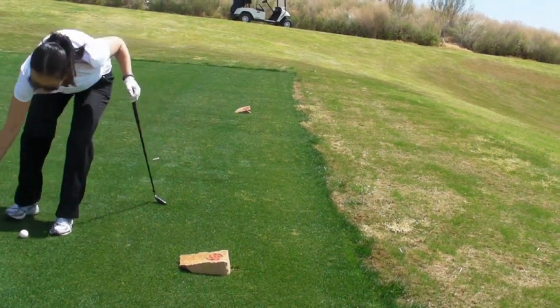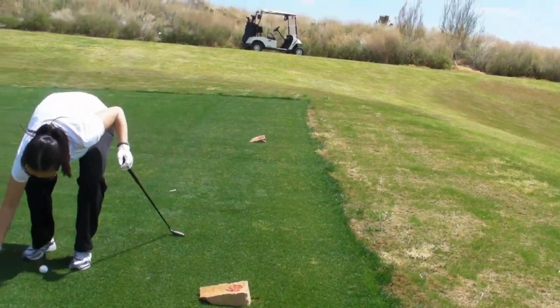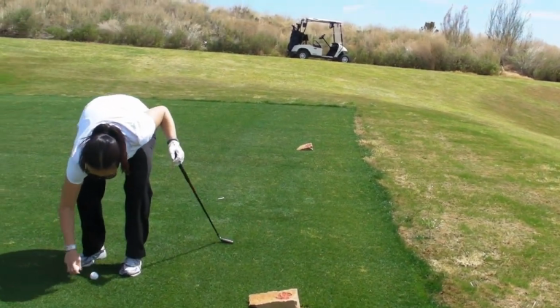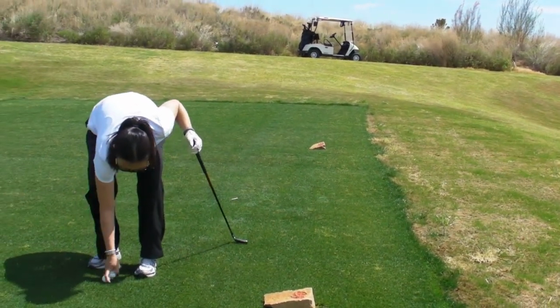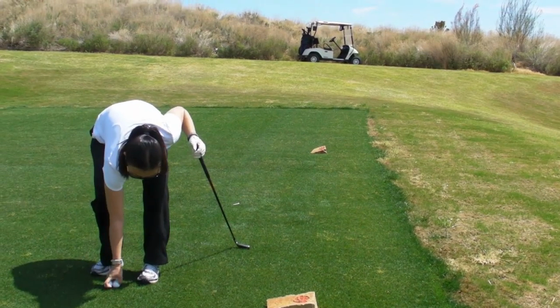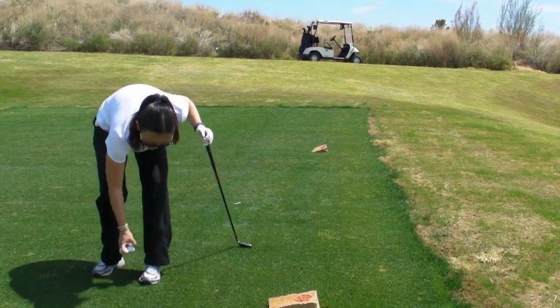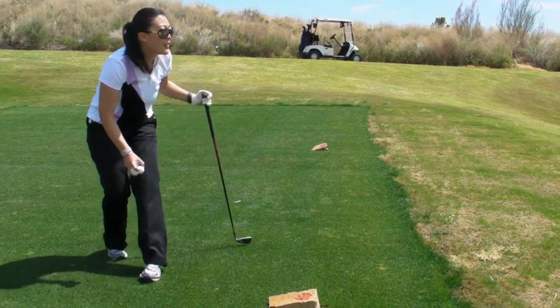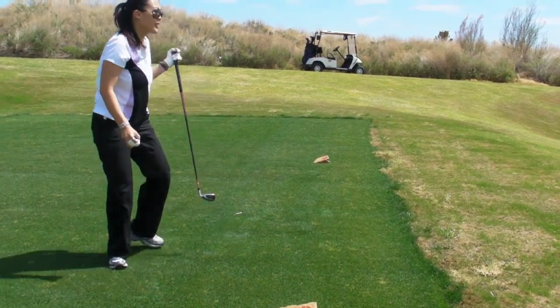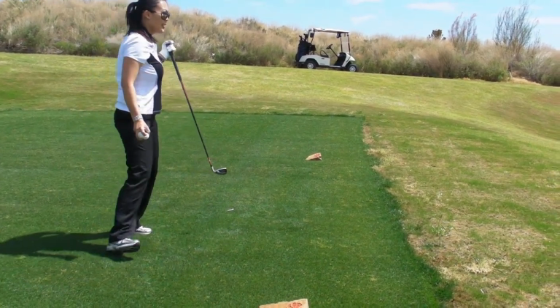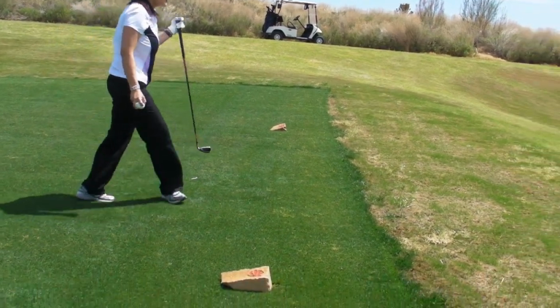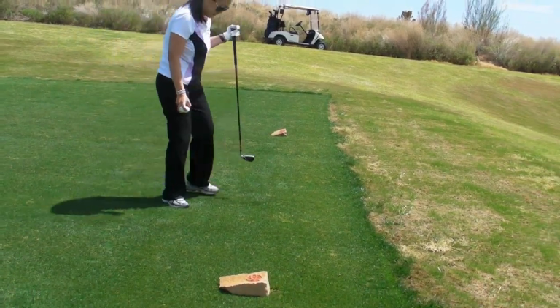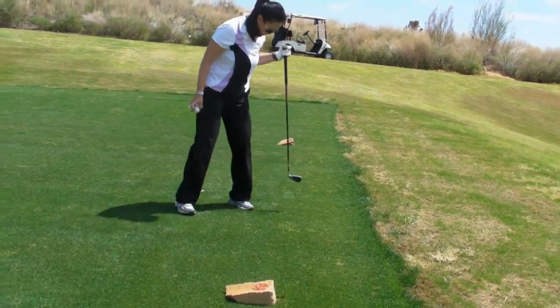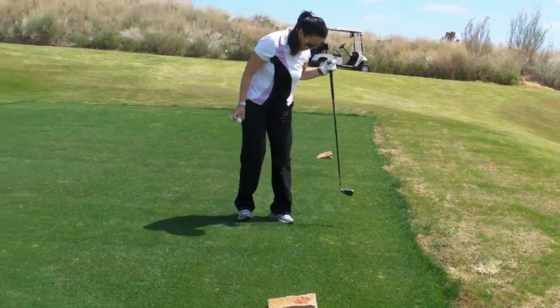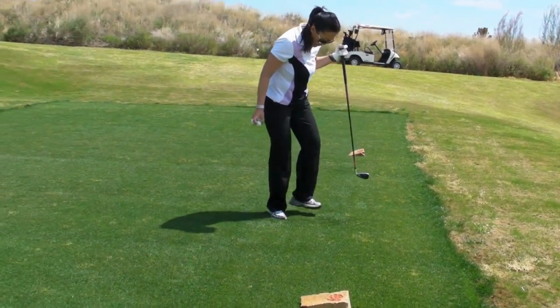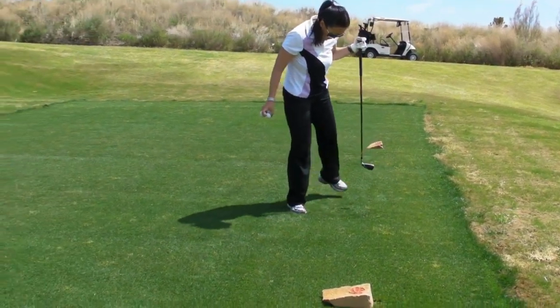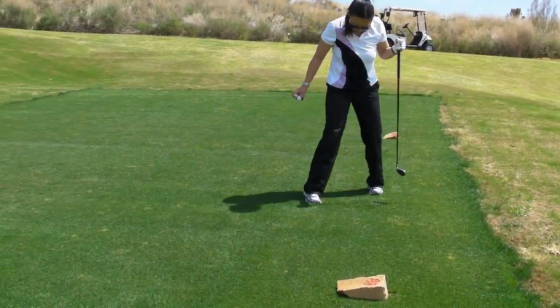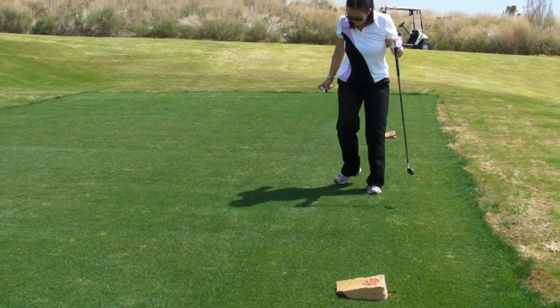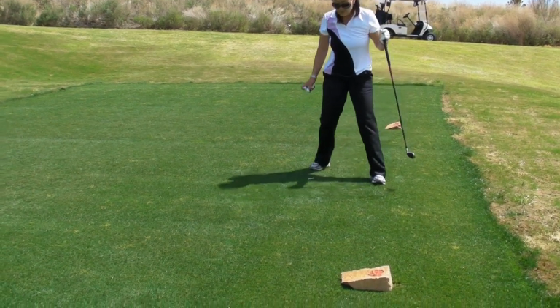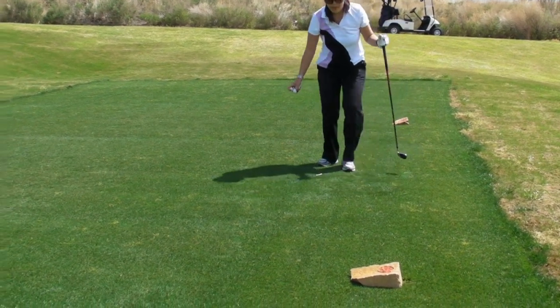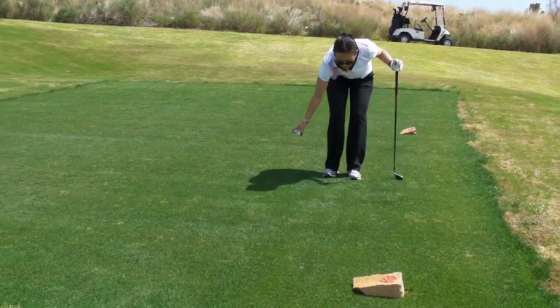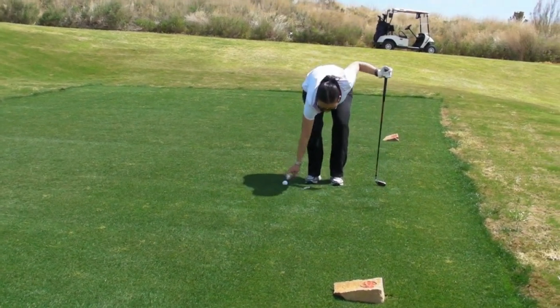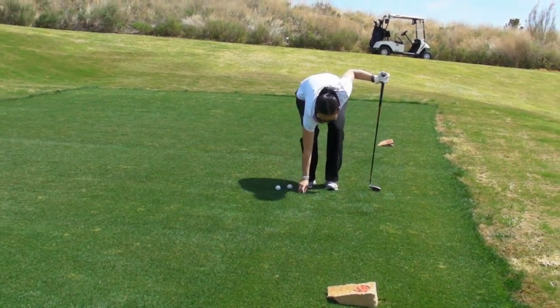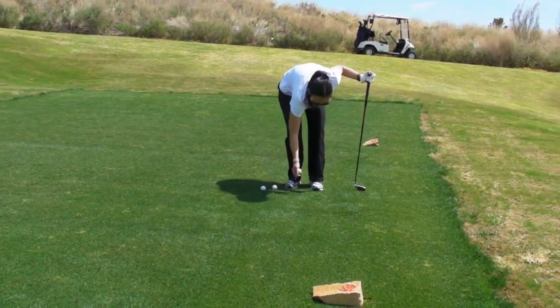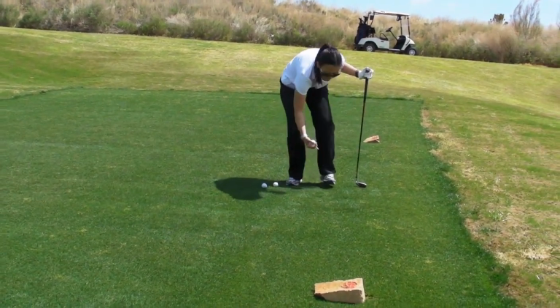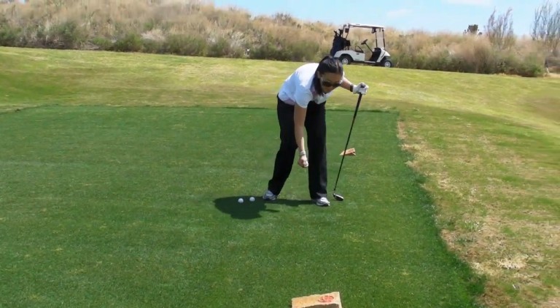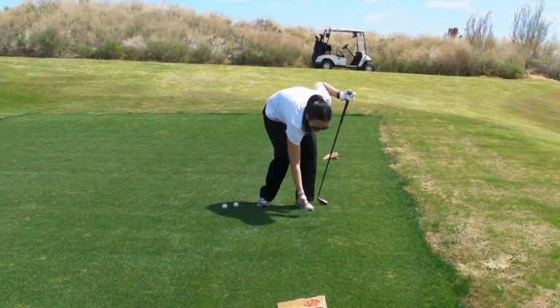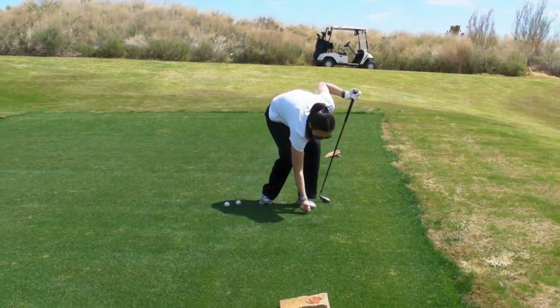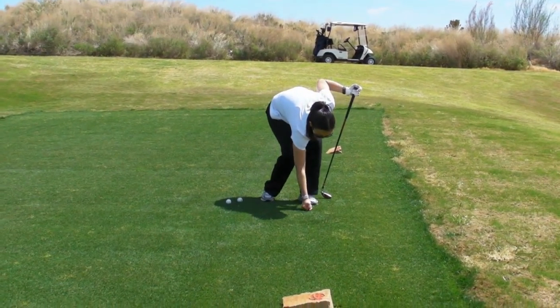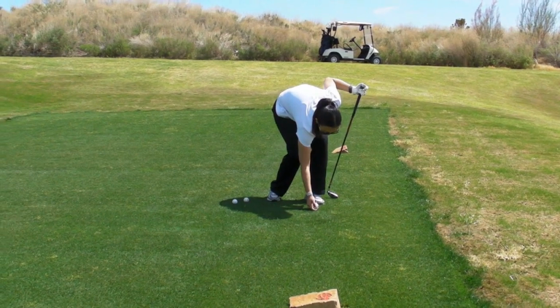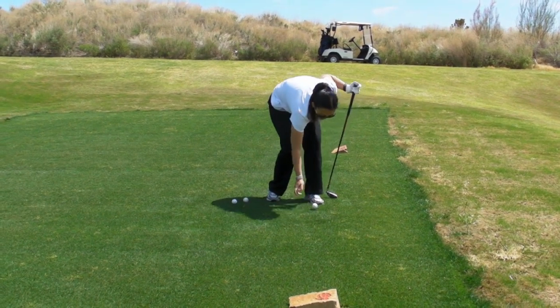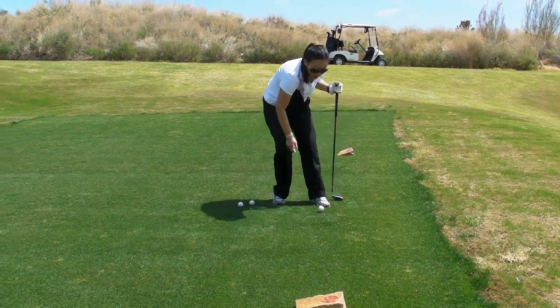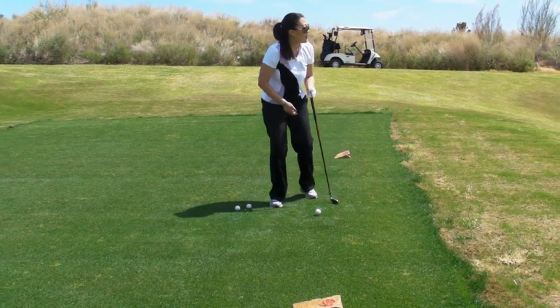You are on the green, Helen. Excellent. First time to play on the course and your first par three, and you hit it on the green from the tee box. Excellent.